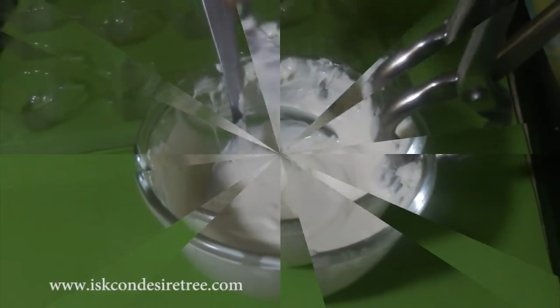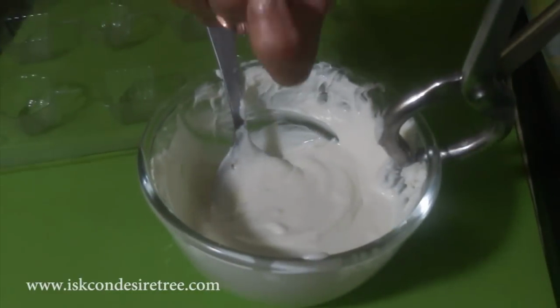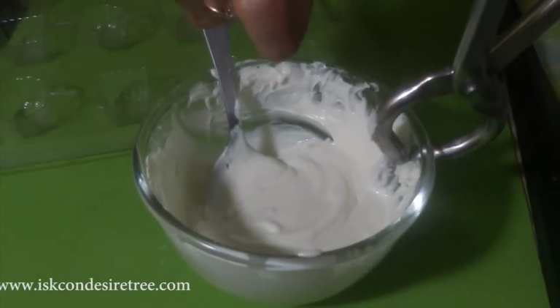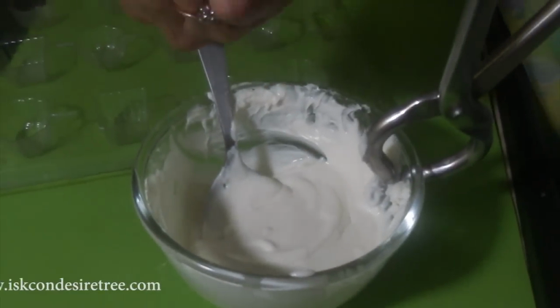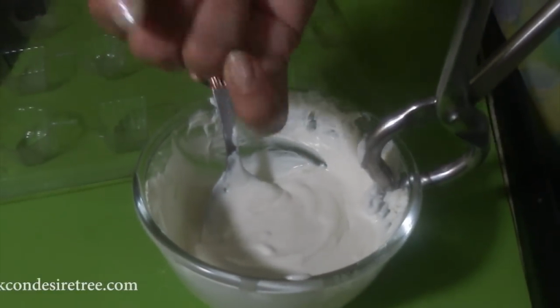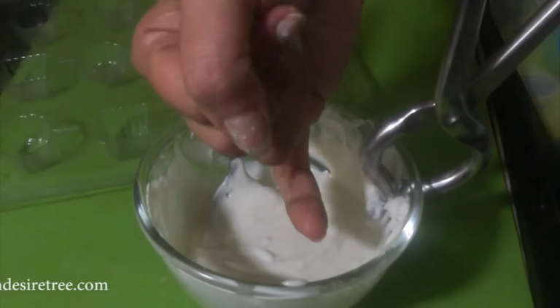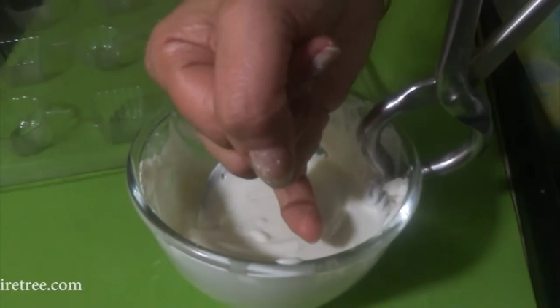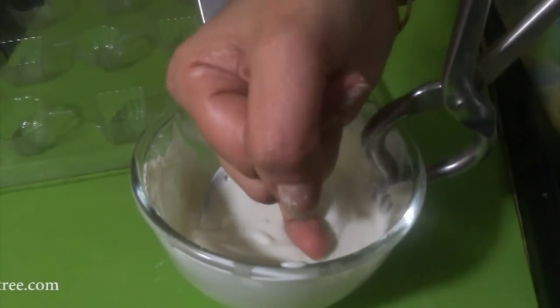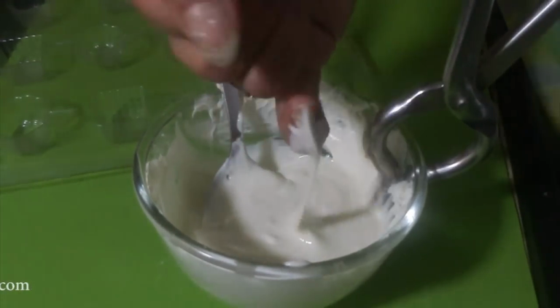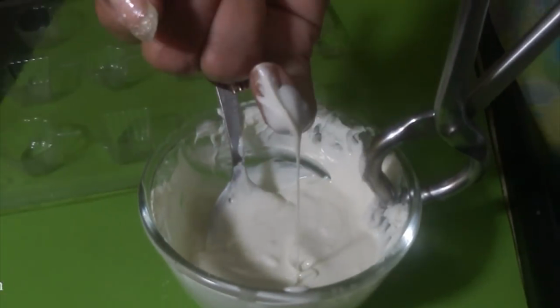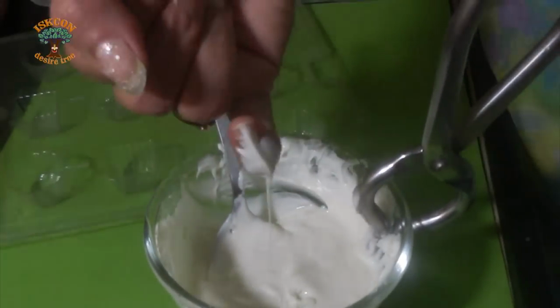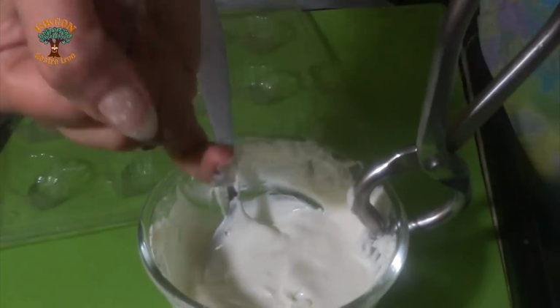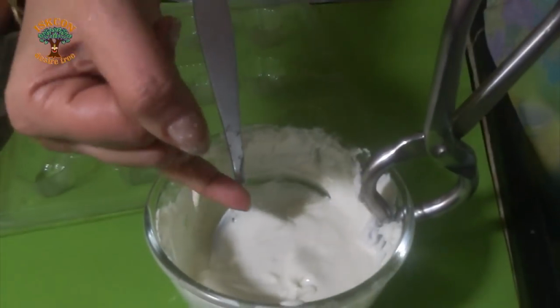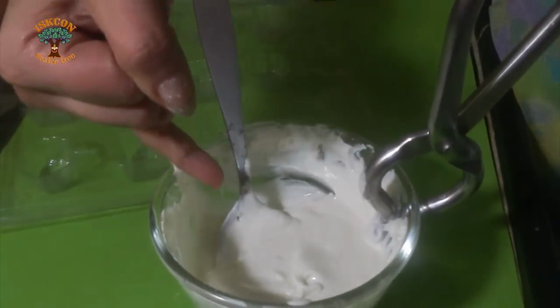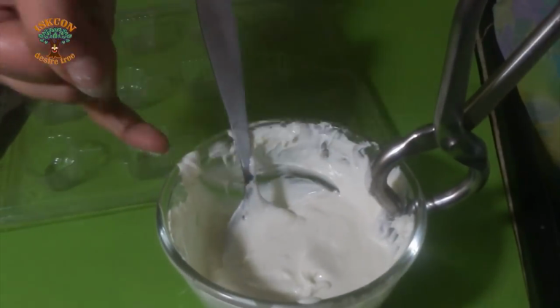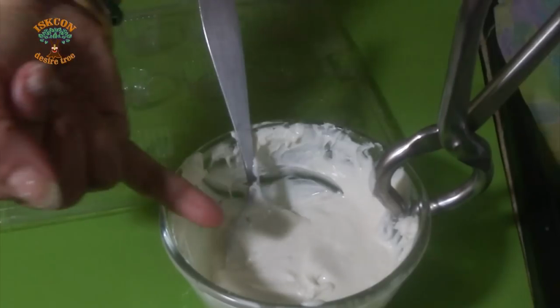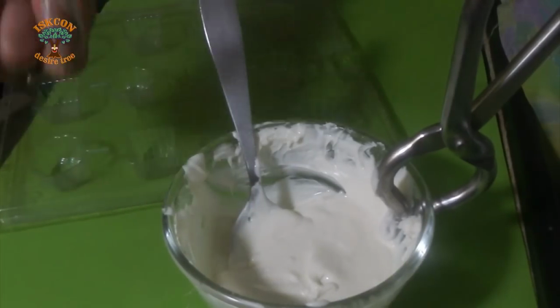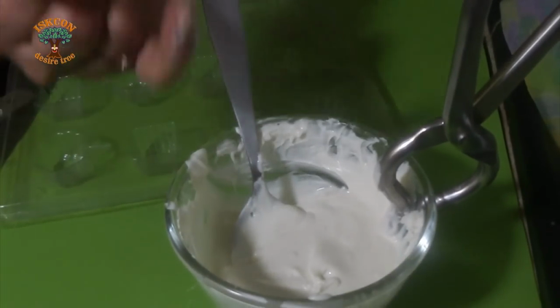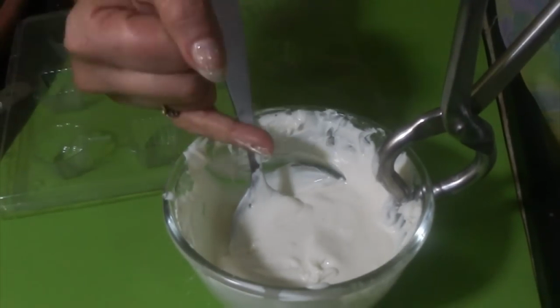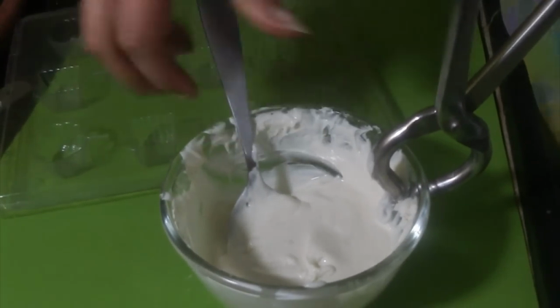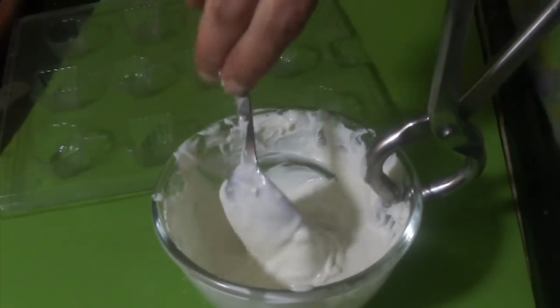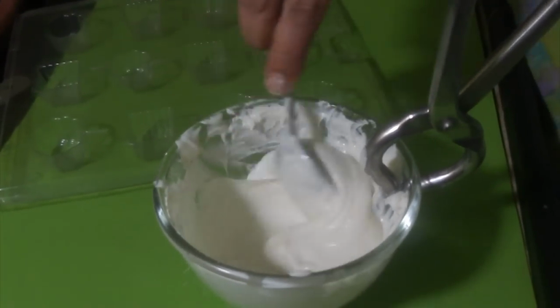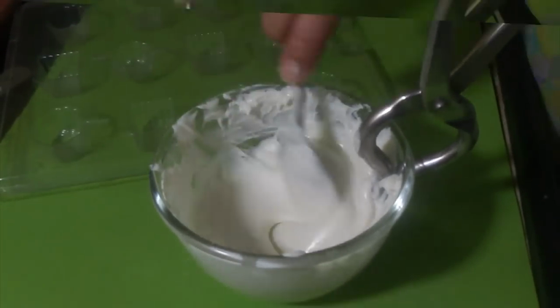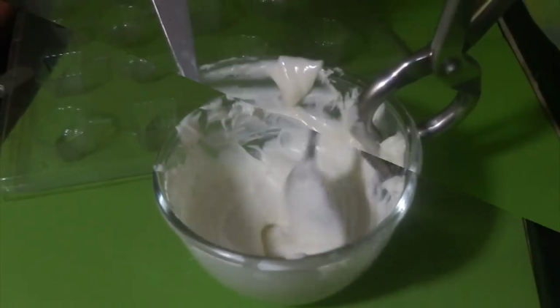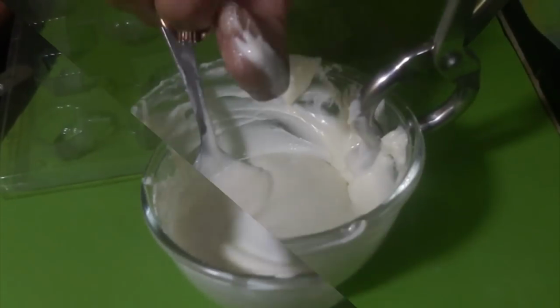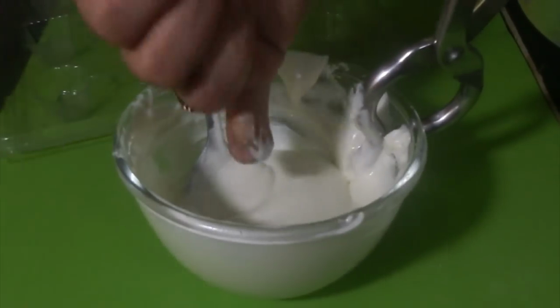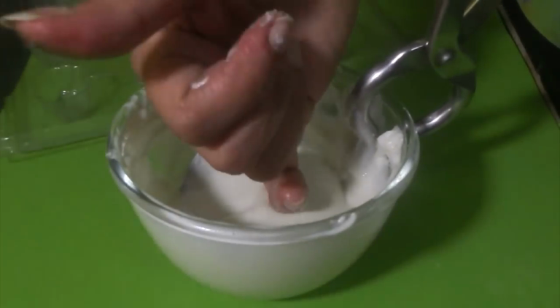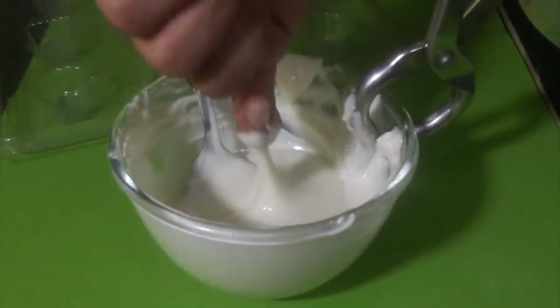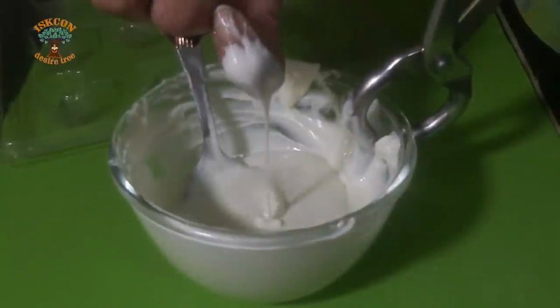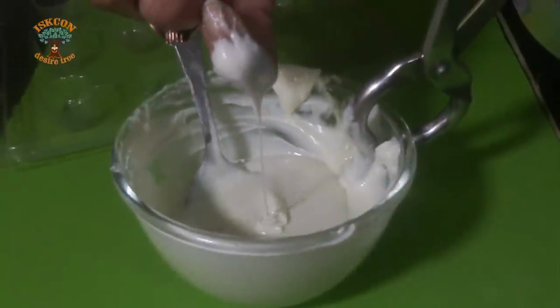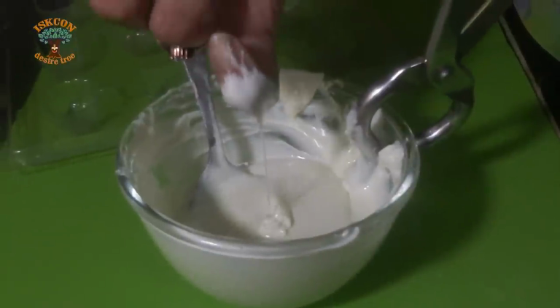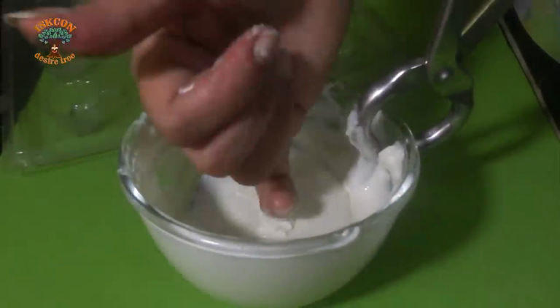I have to check with the back of my little finger — it should be at room temperature. It is still hot, so I will keep on stirring. Now I am checking it — it has come to room temperature.